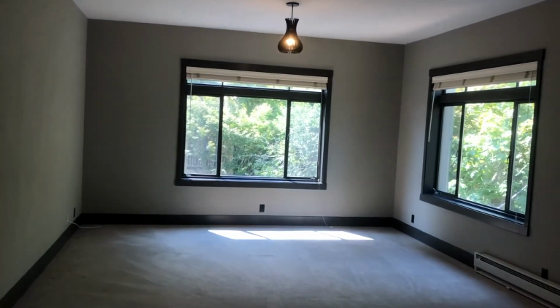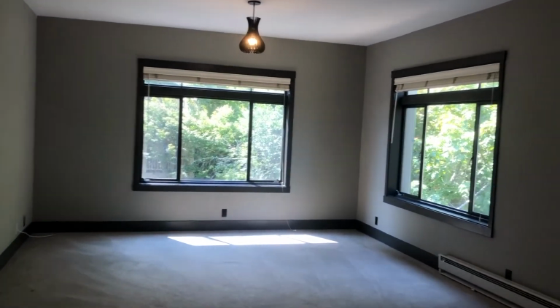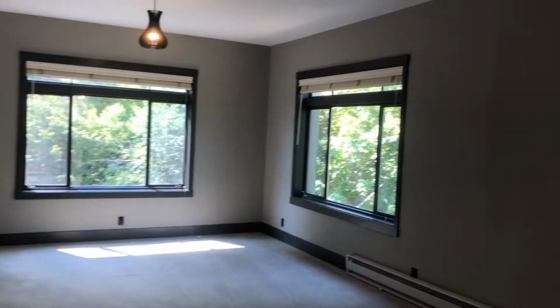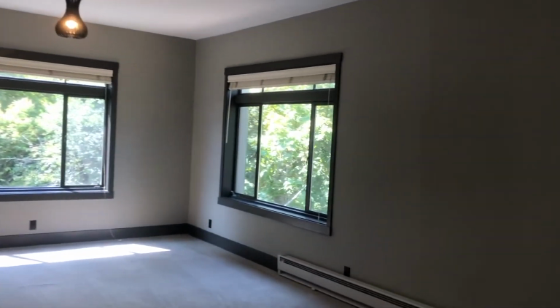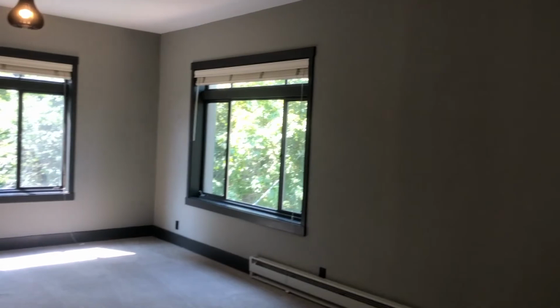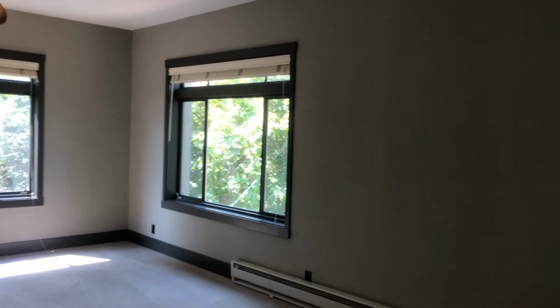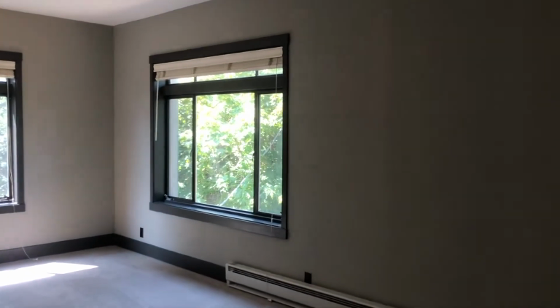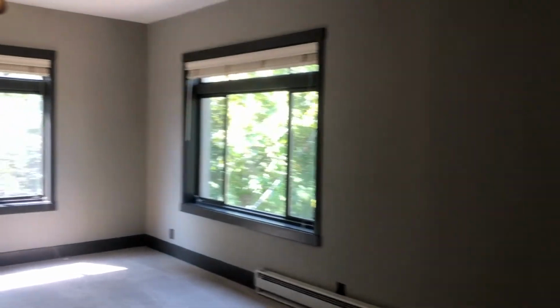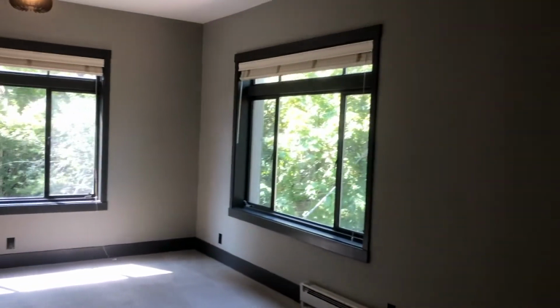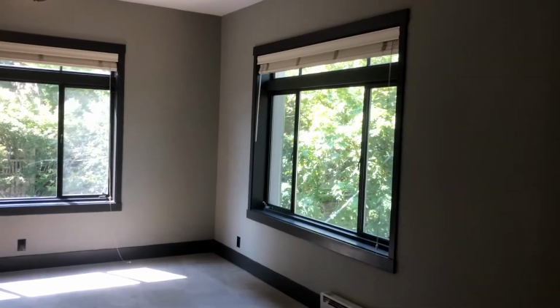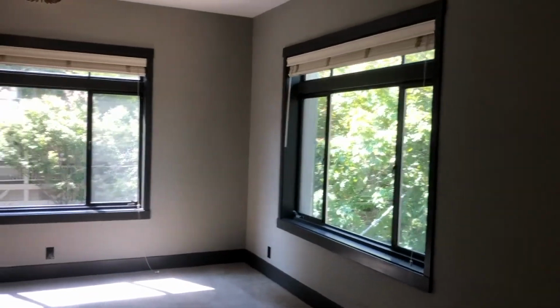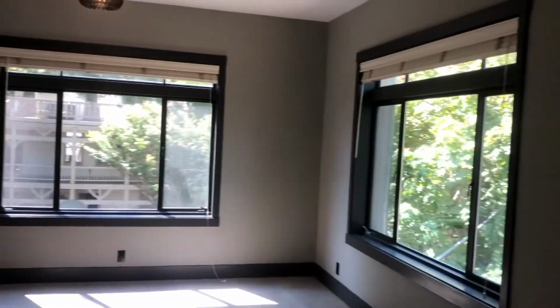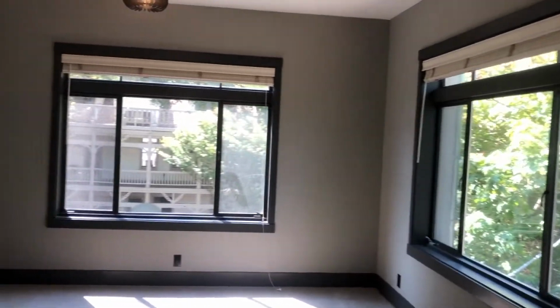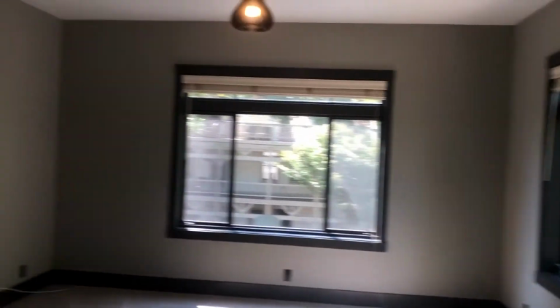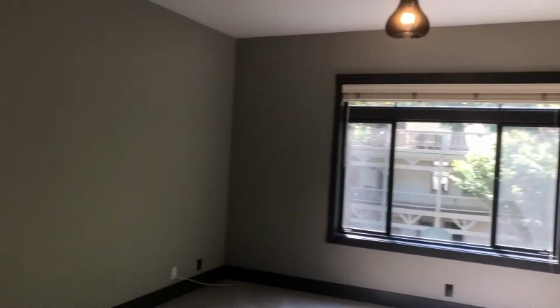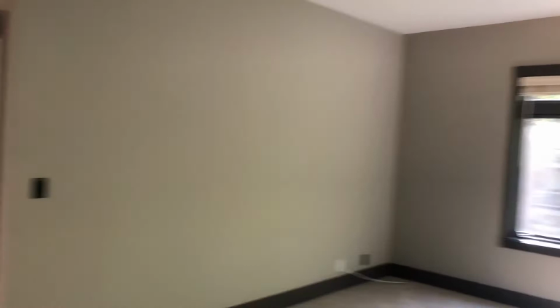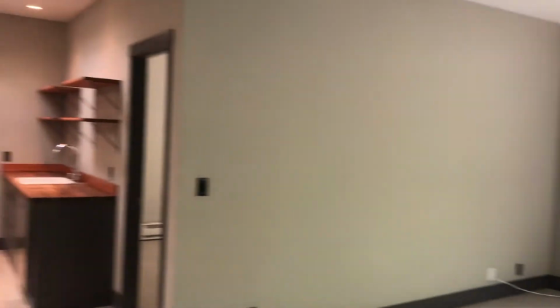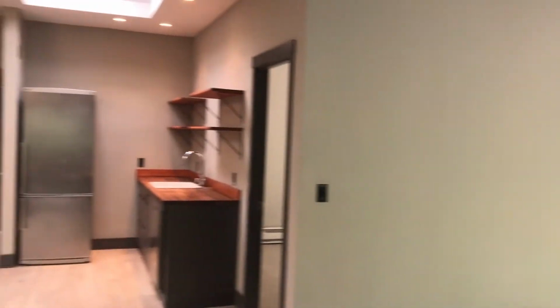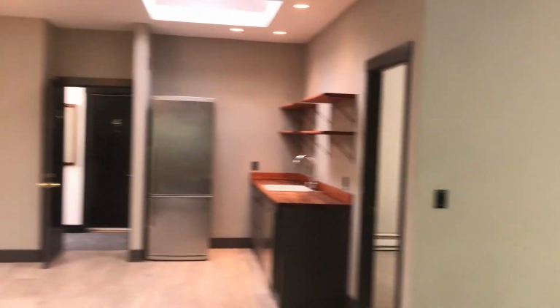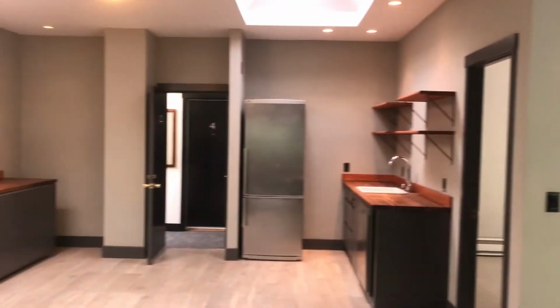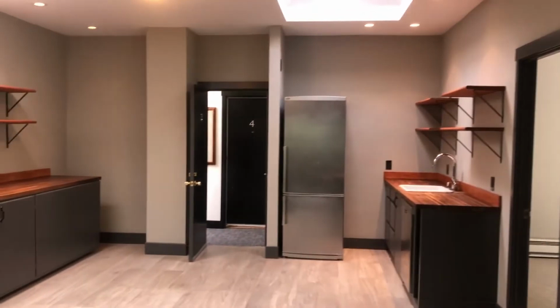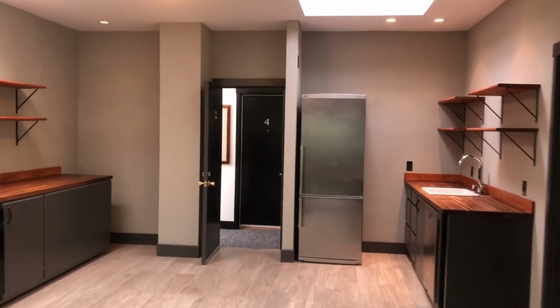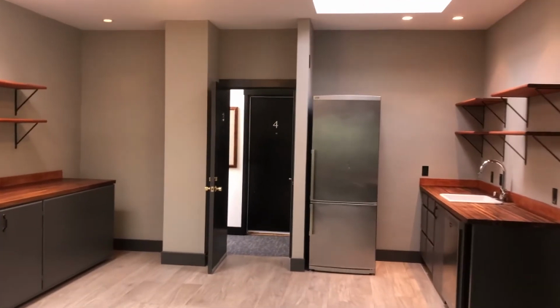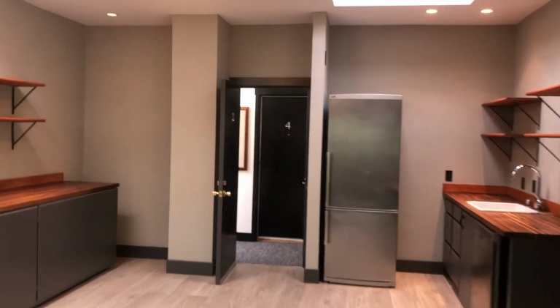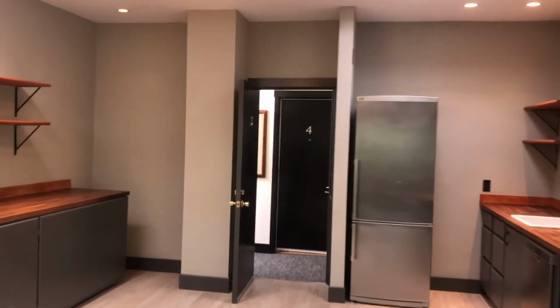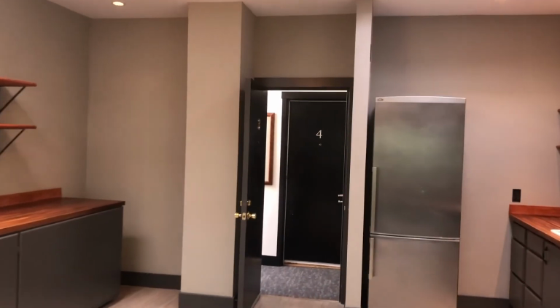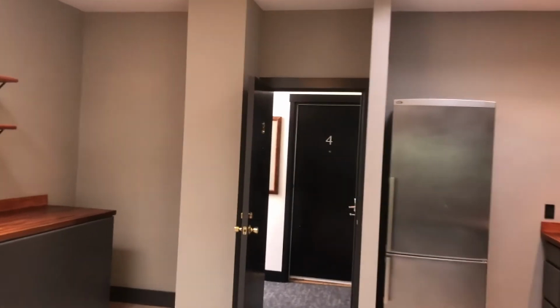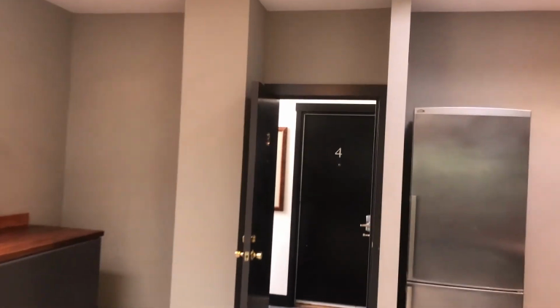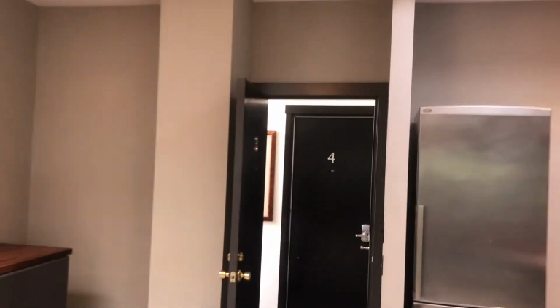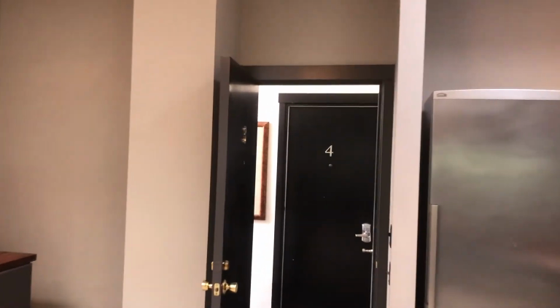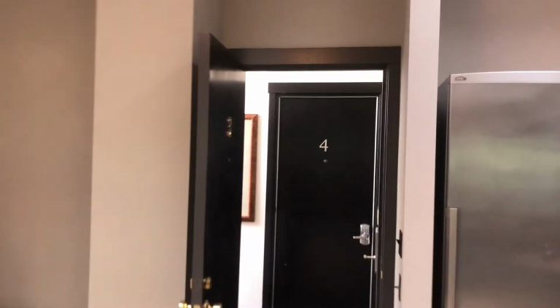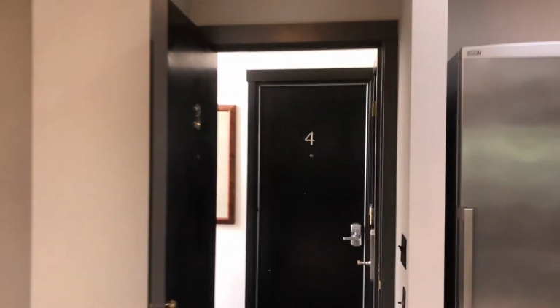Then again, the large living space — nice and open, with high ceilings at about 10 feet.